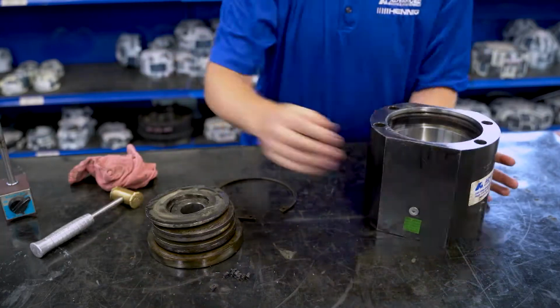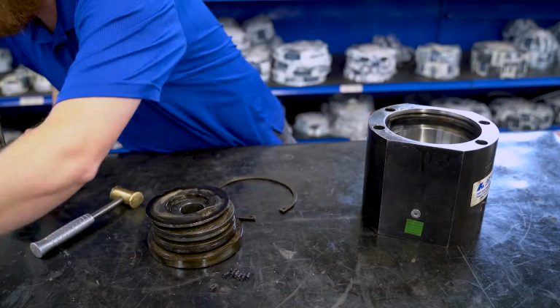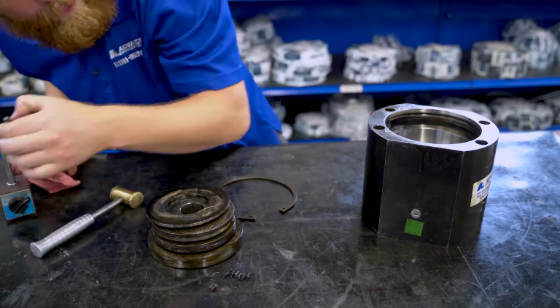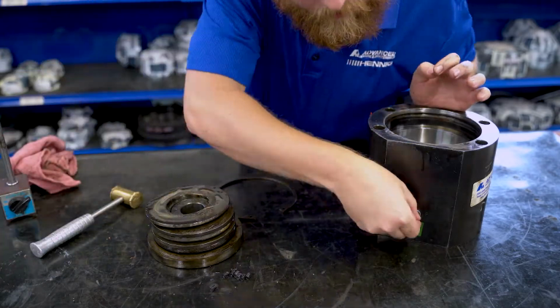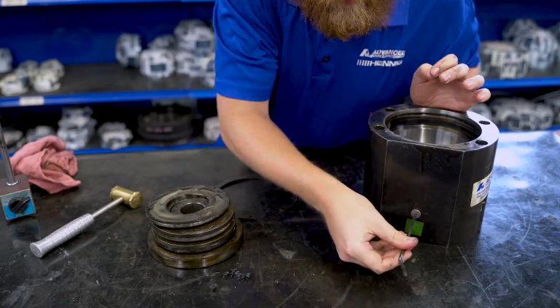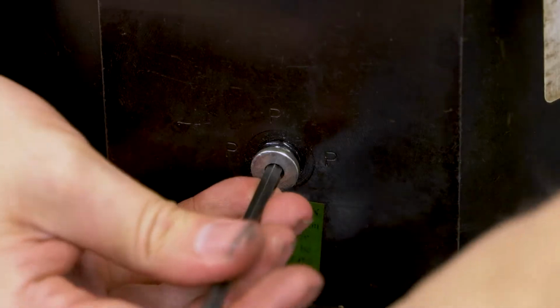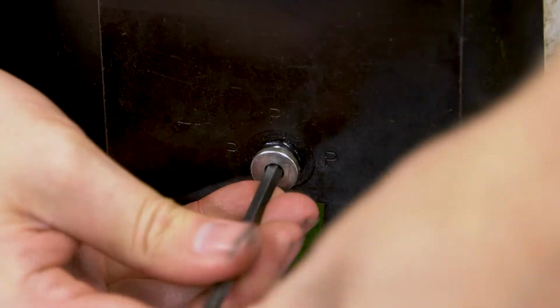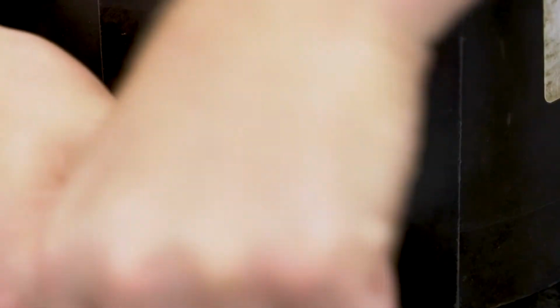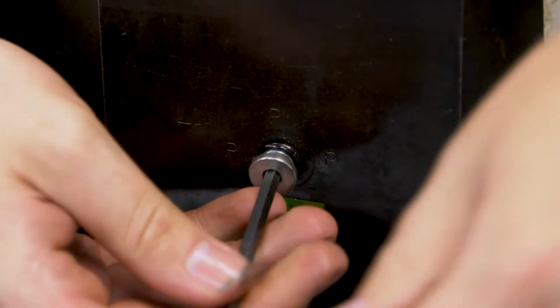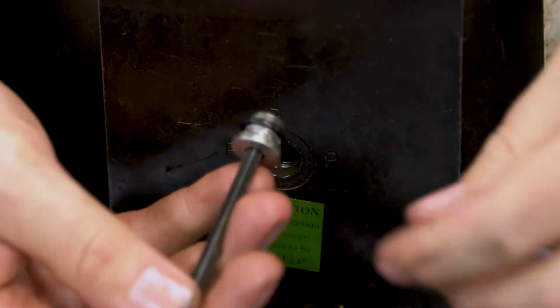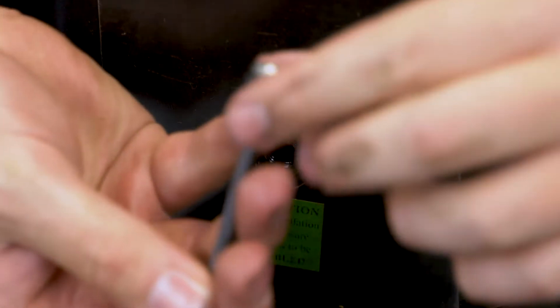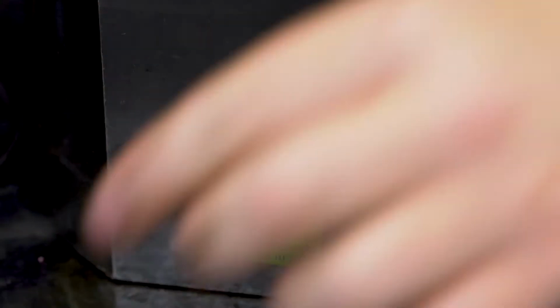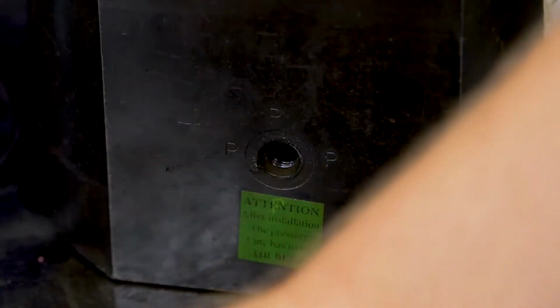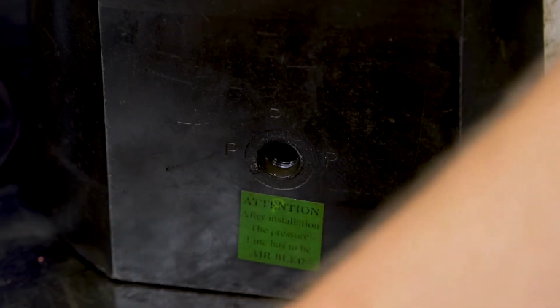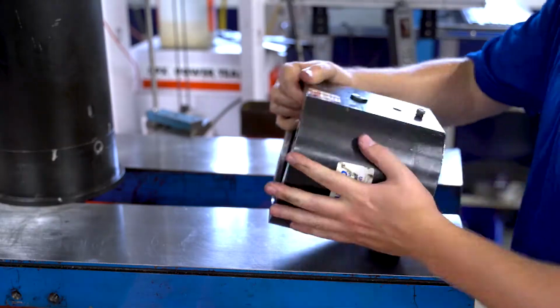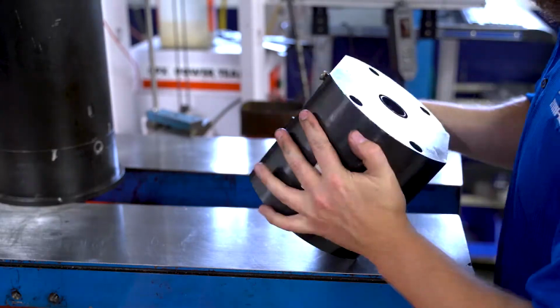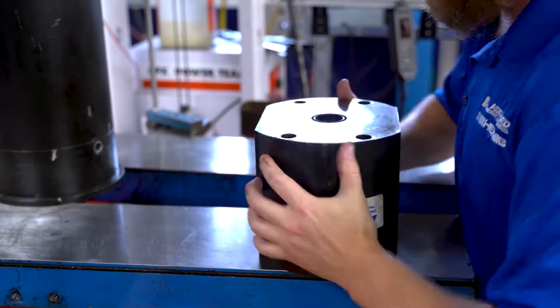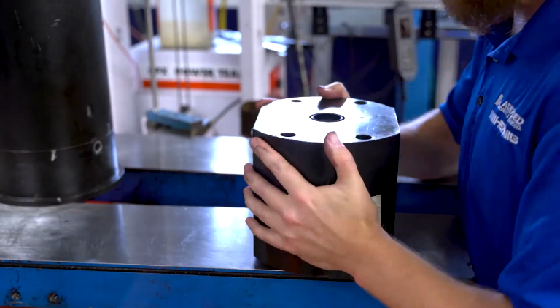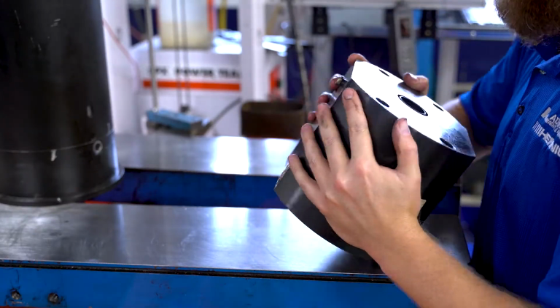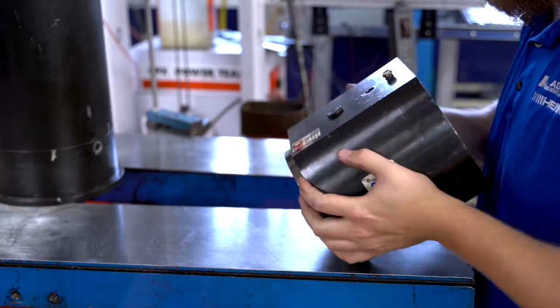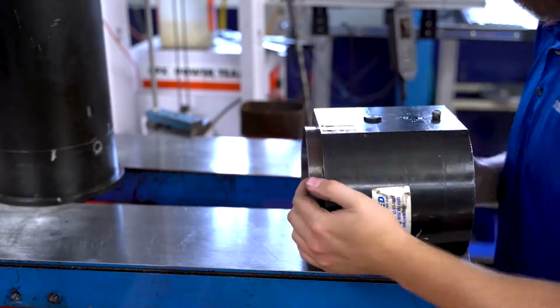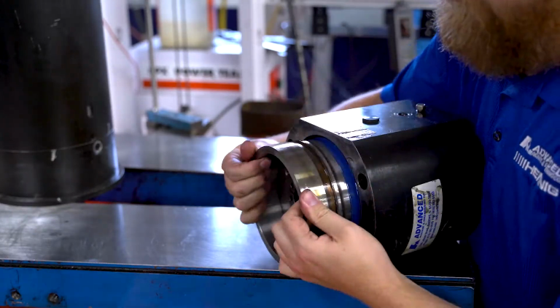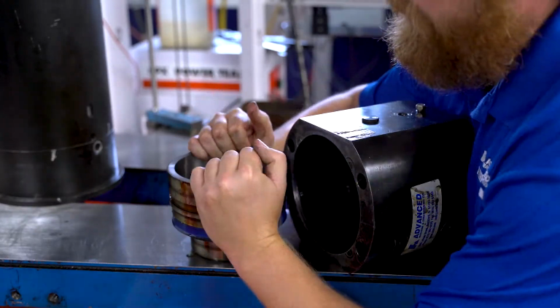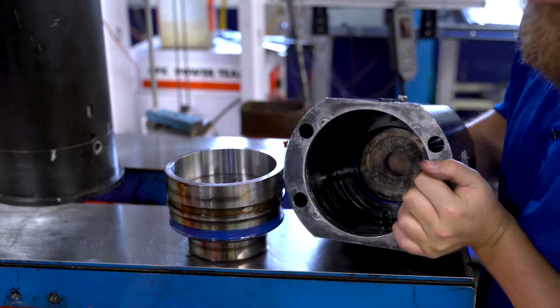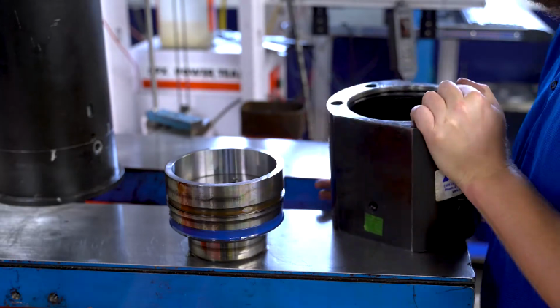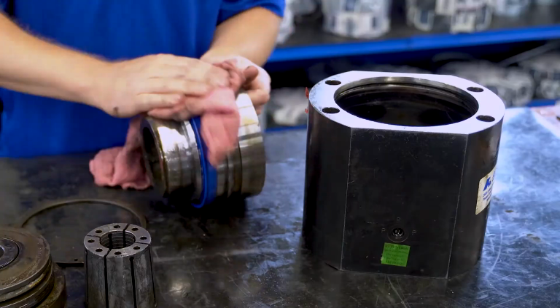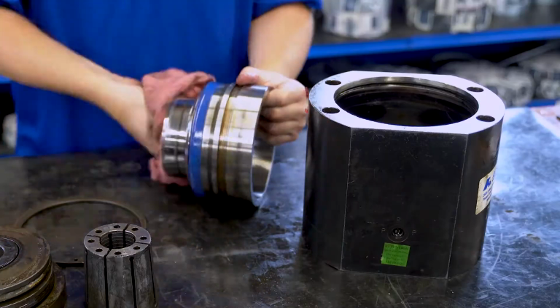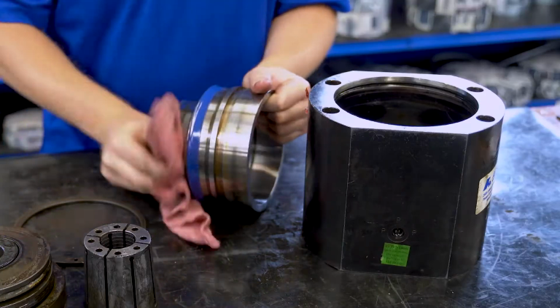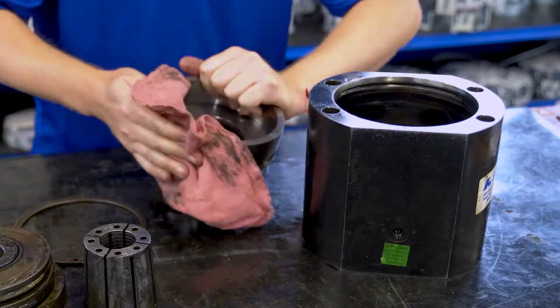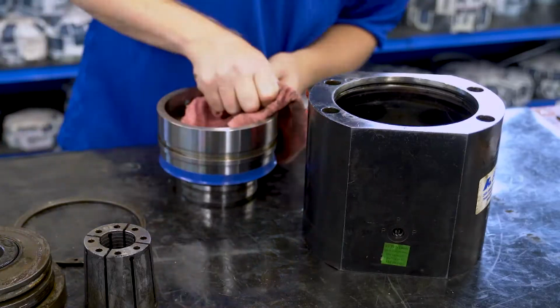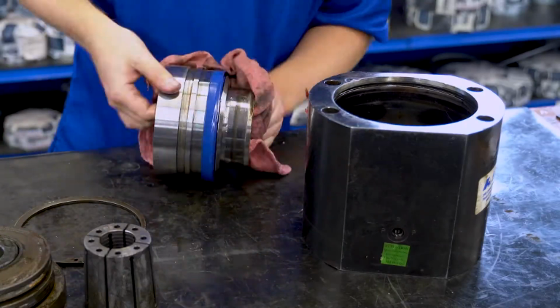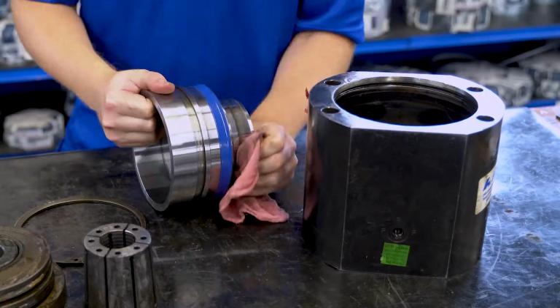Remove any plugs in the unit. This will help reduce the vacuum when removing the piston. On a solid surface, turn the unit upside down to remove the piston and collet.